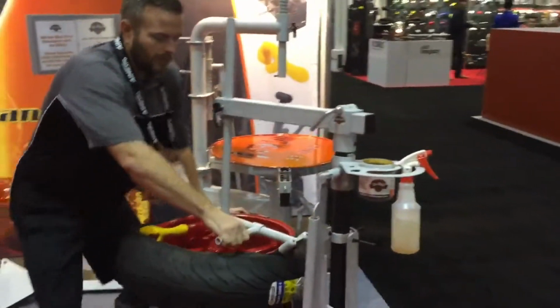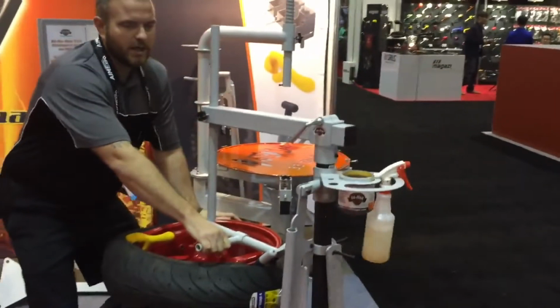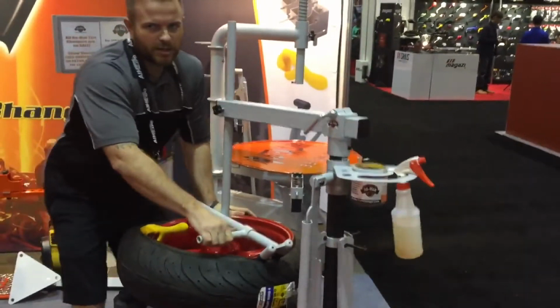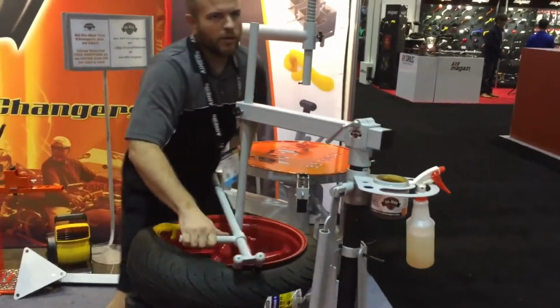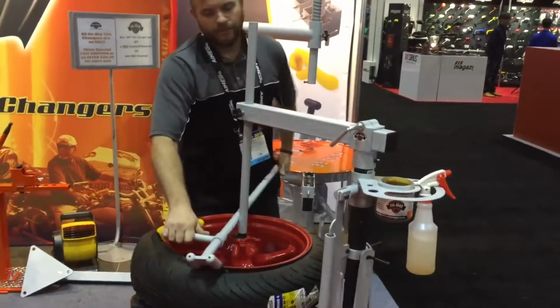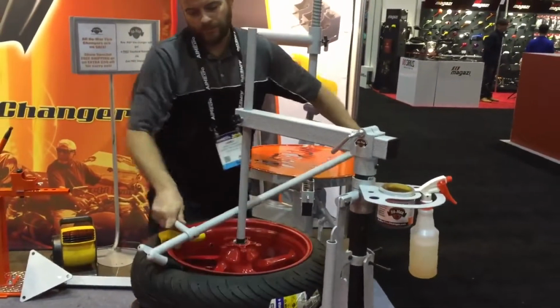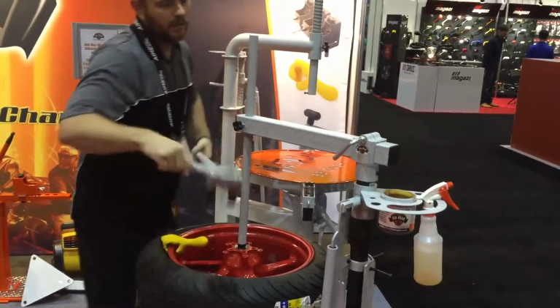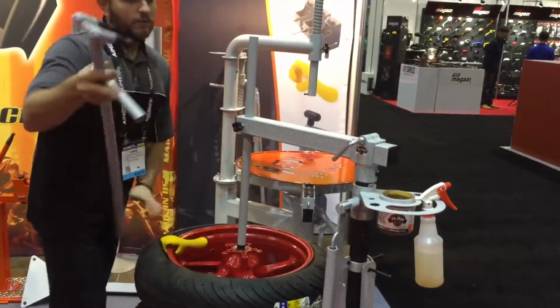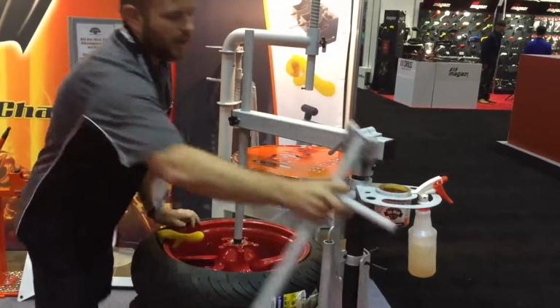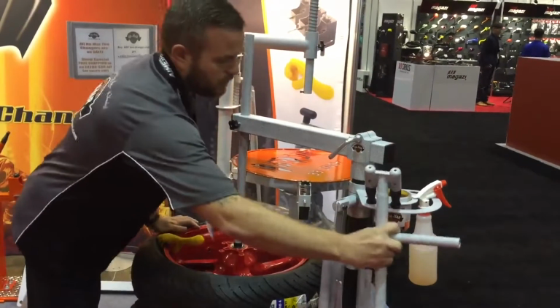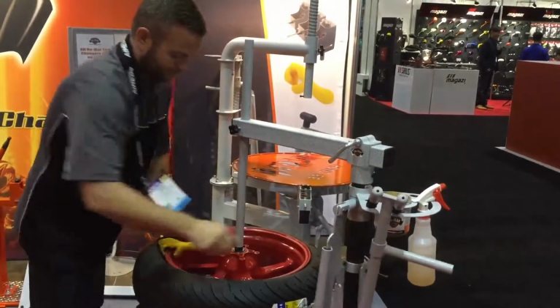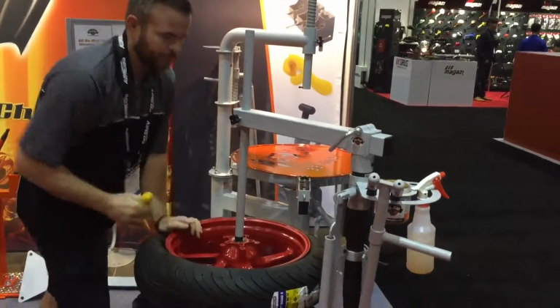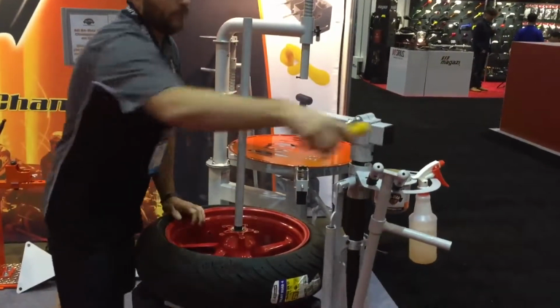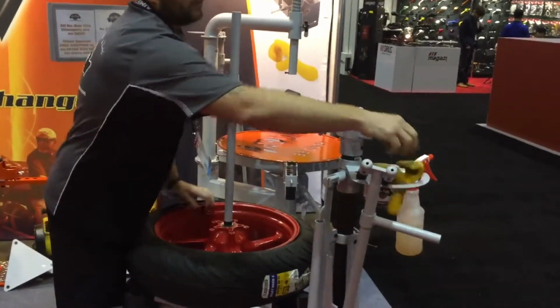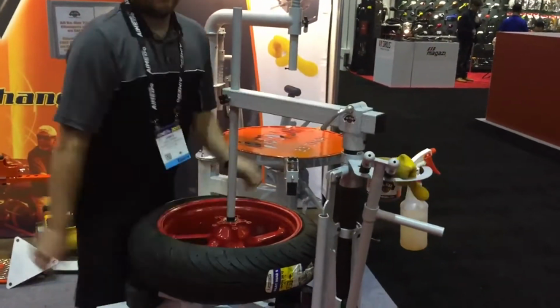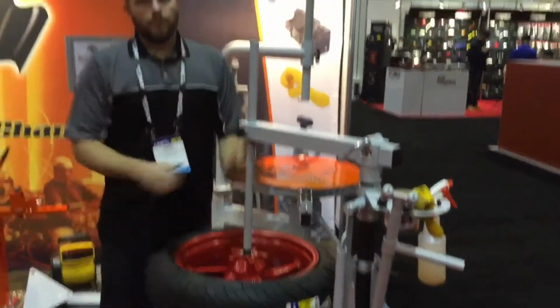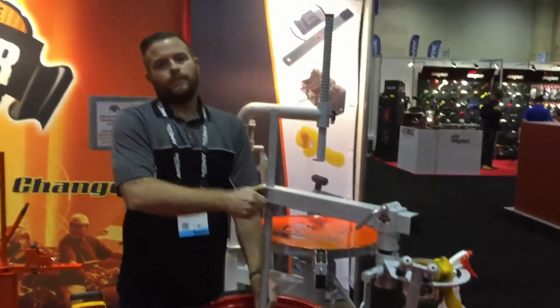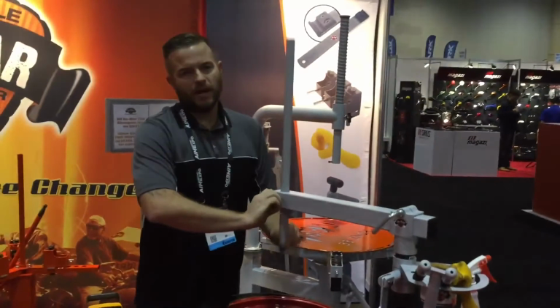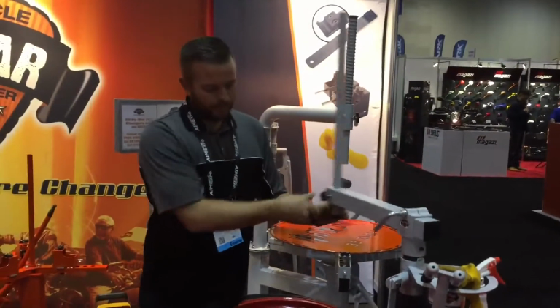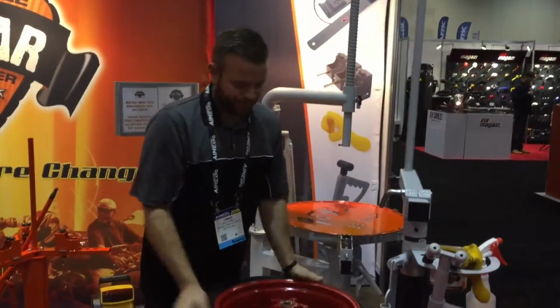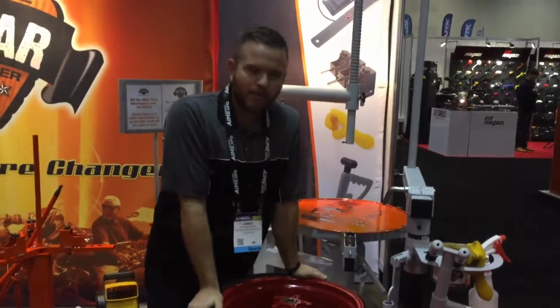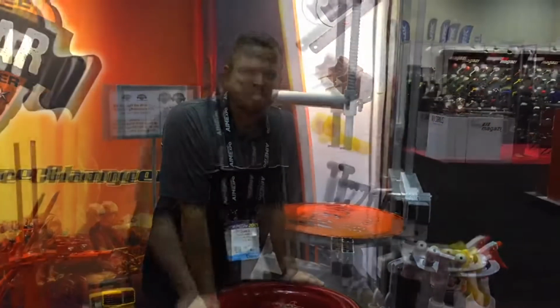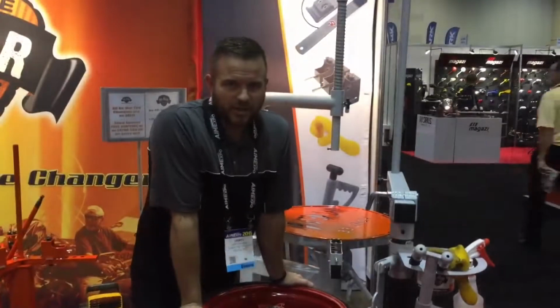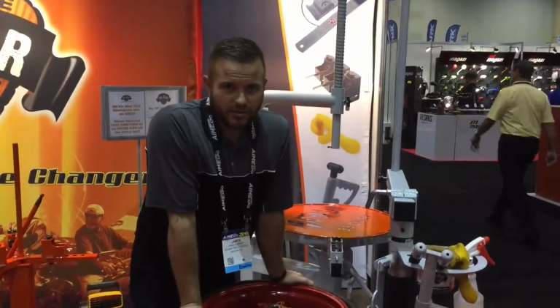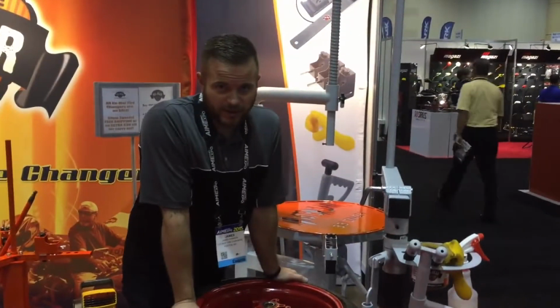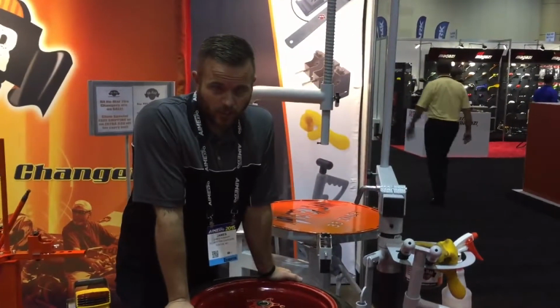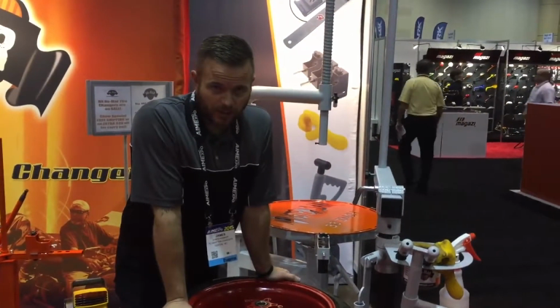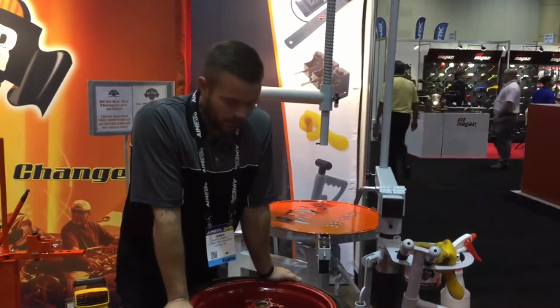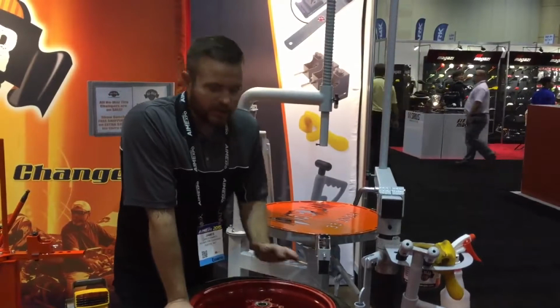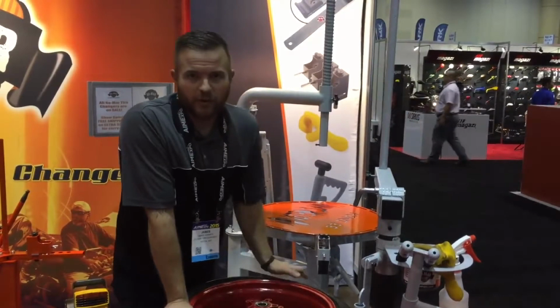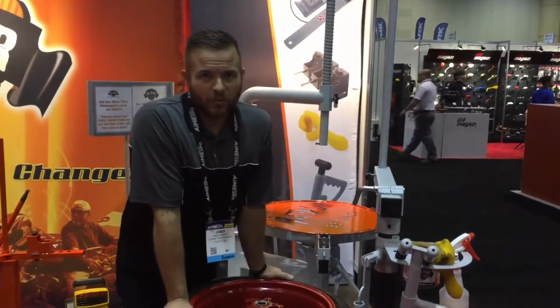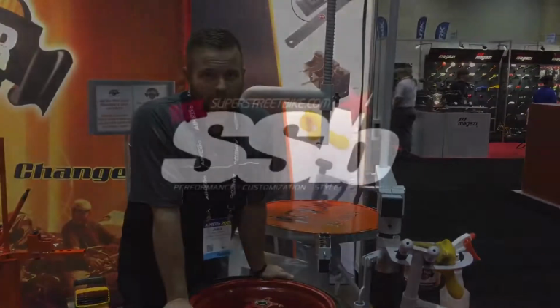The classic tire changer is good for a 10 to a 21 inch wheel, but it's perfect for any sport bike. Tire's on, break them out, get balanced.